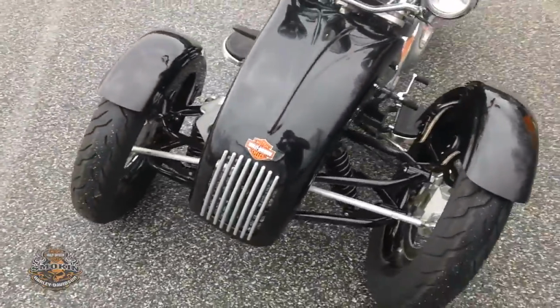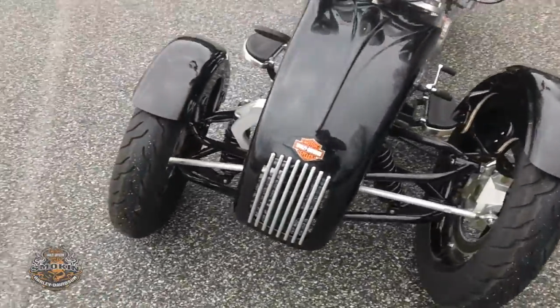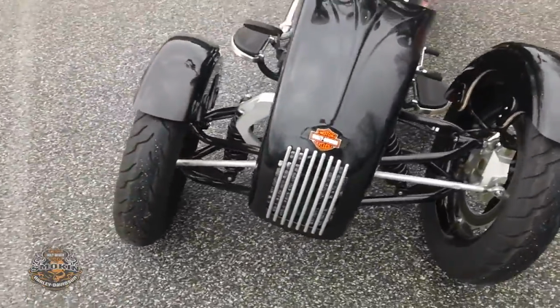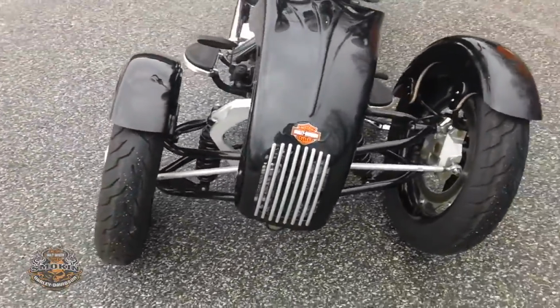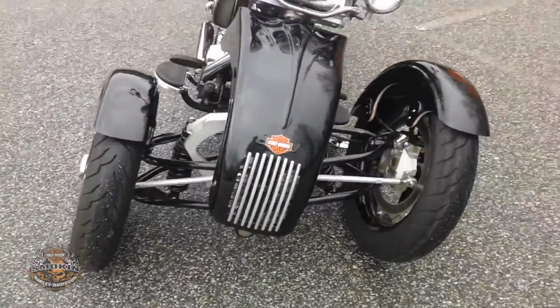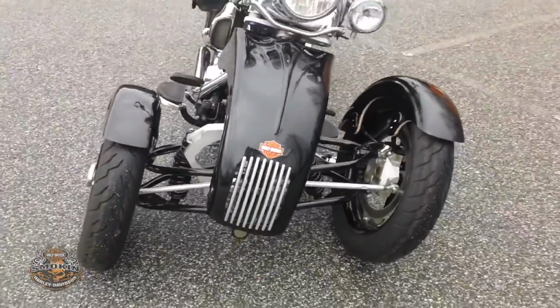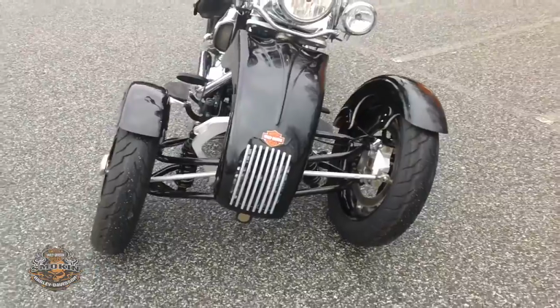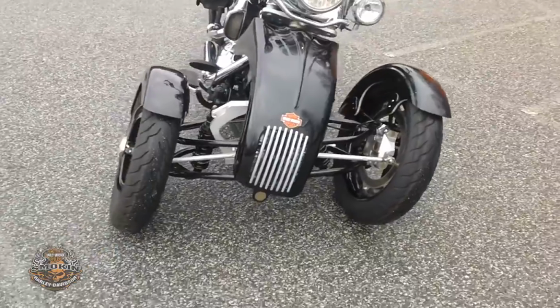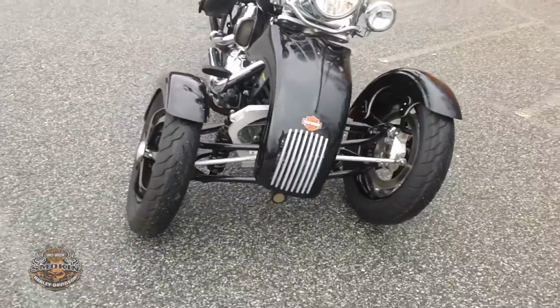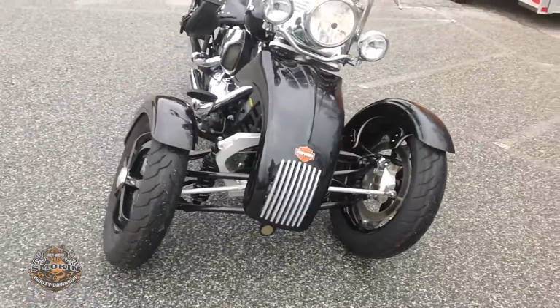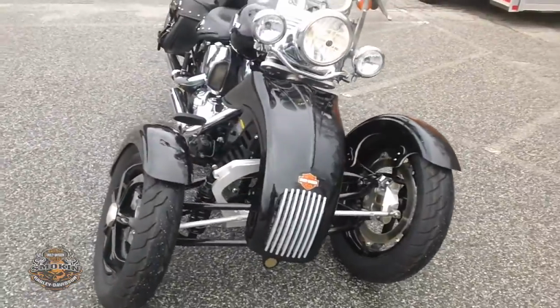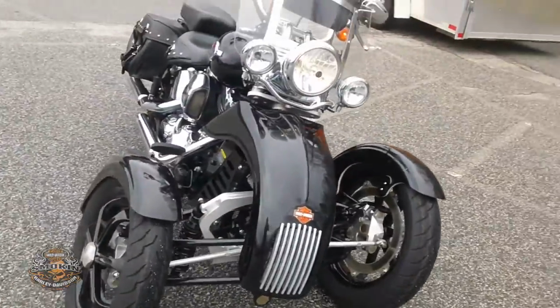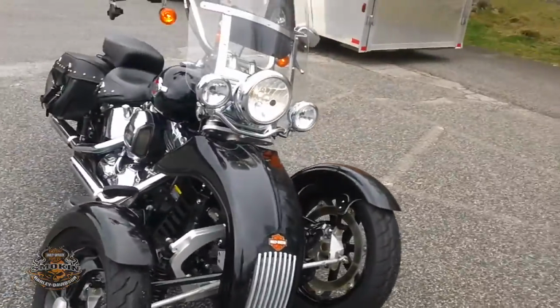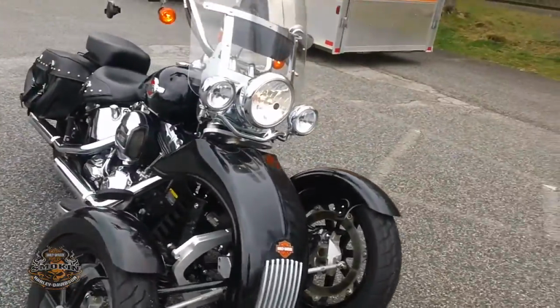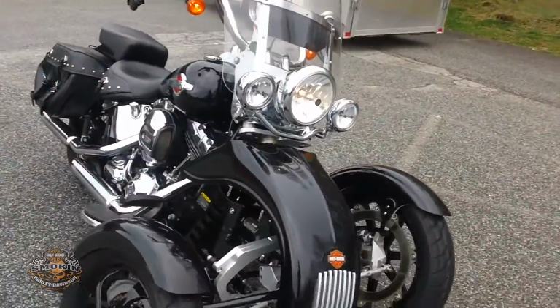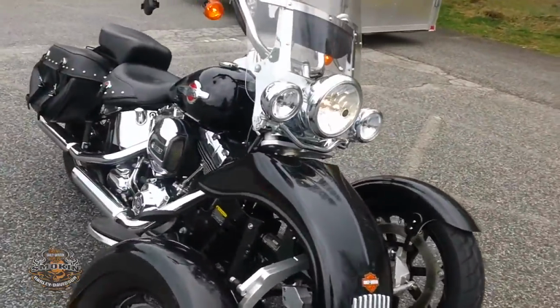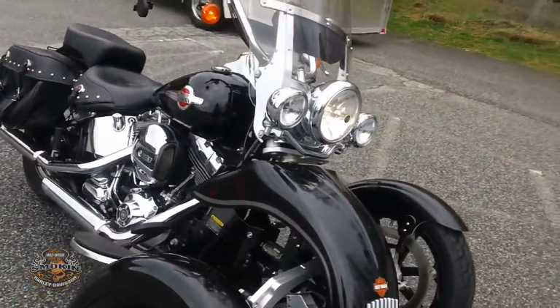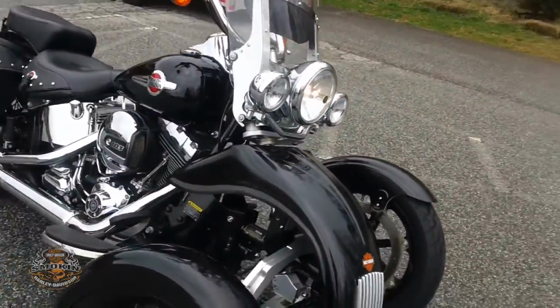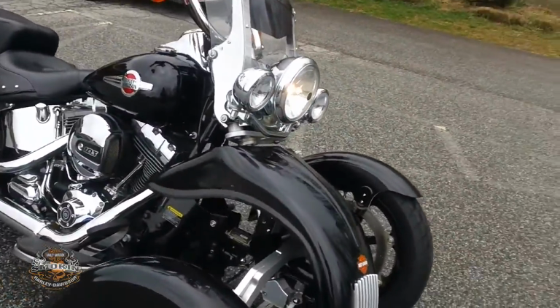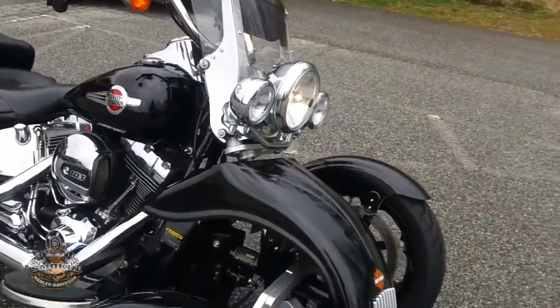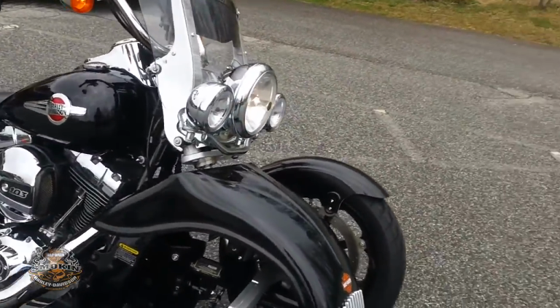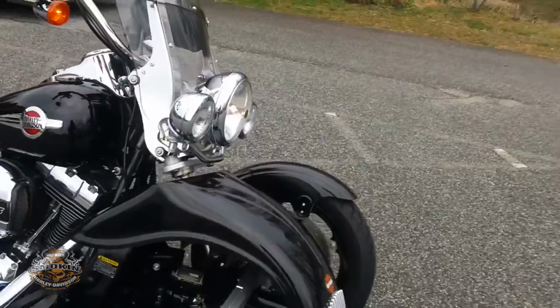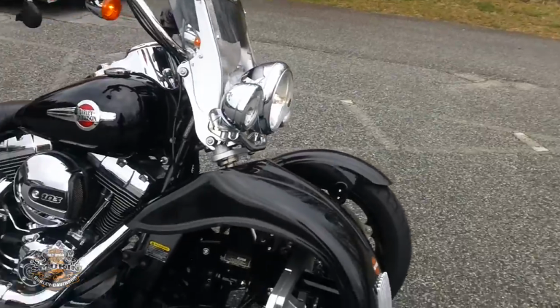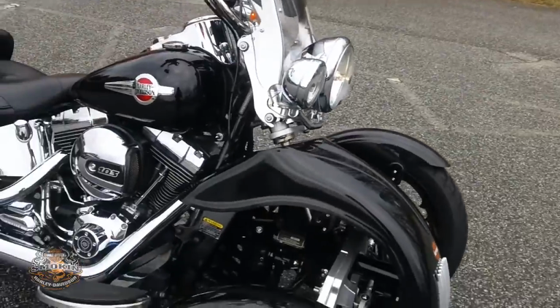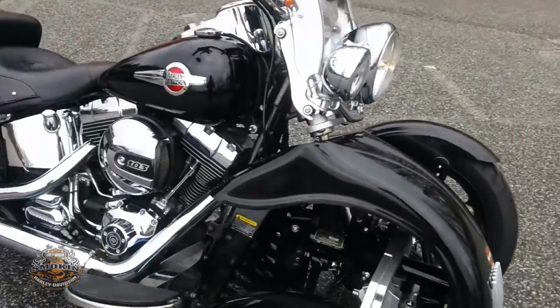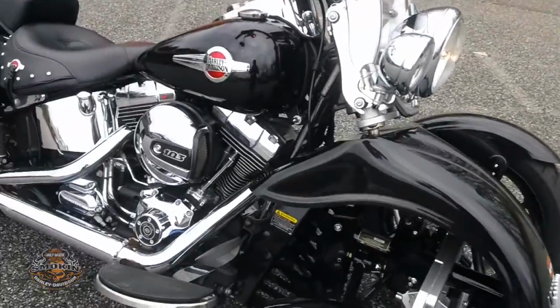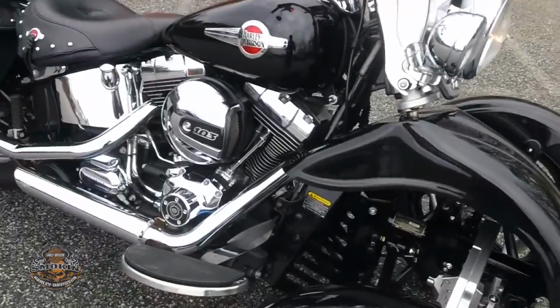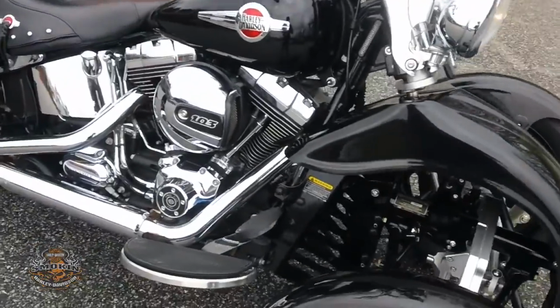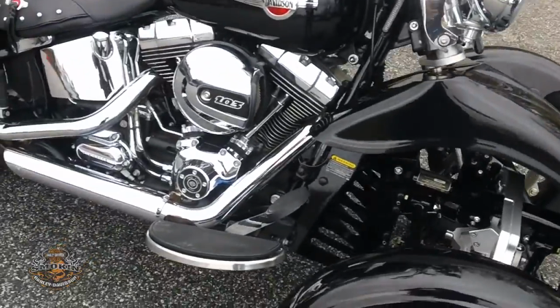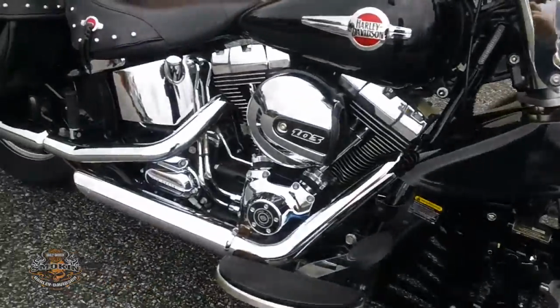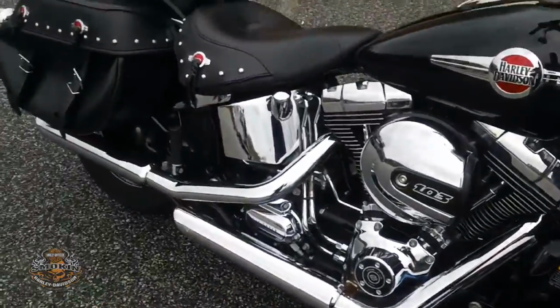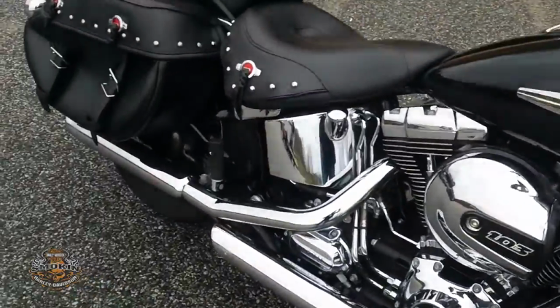This is an interesting looking bike — it only has about 8,000 miles on it. It's got a halogen headlamp and twin passing lamps. Let's listen to it.